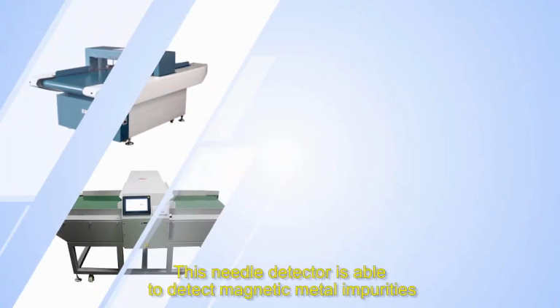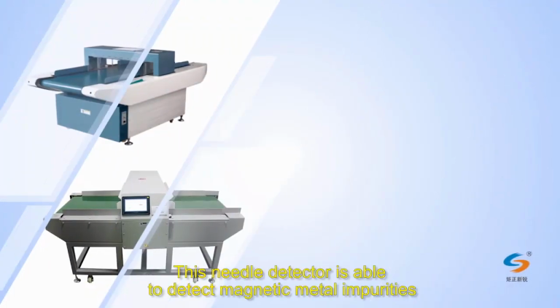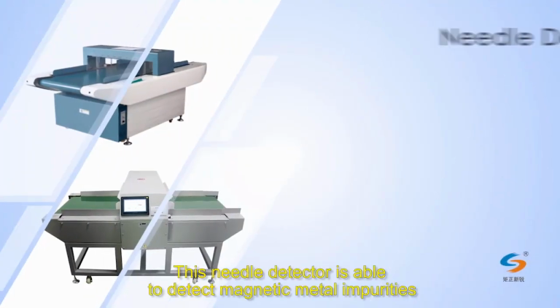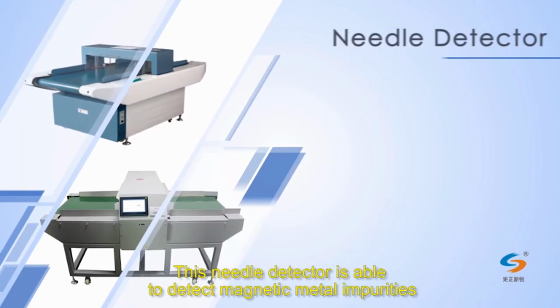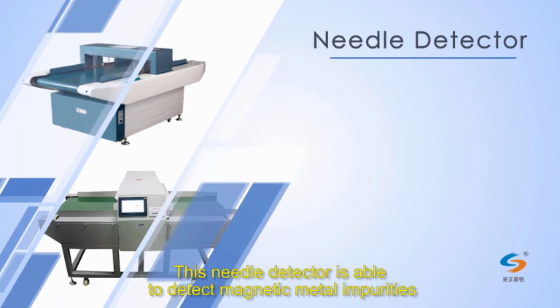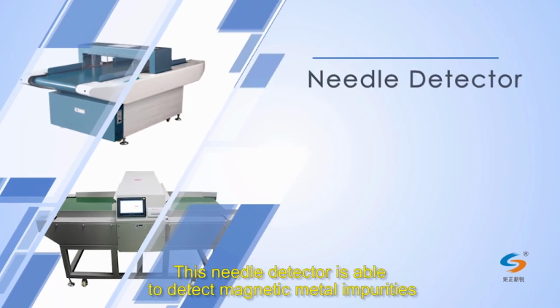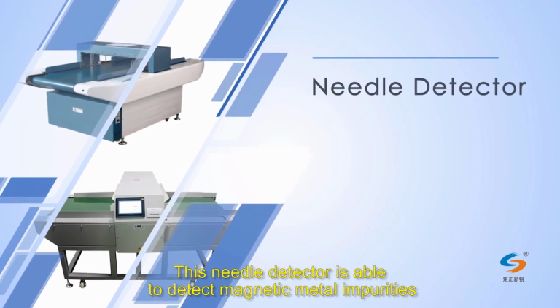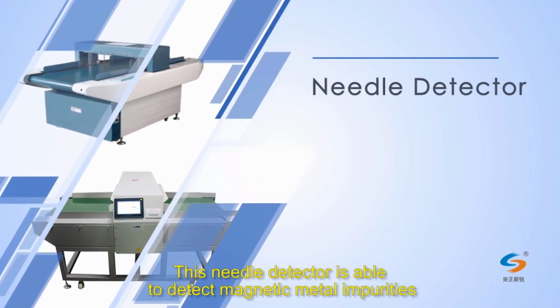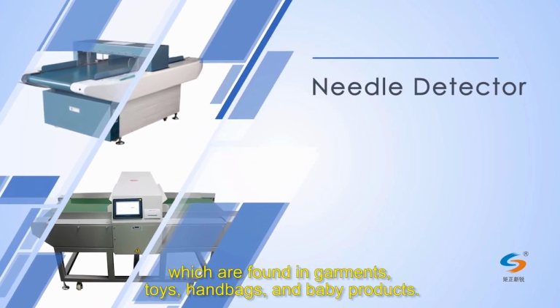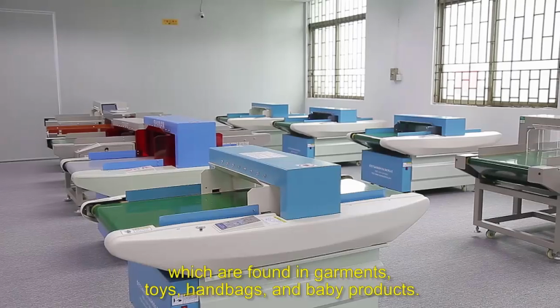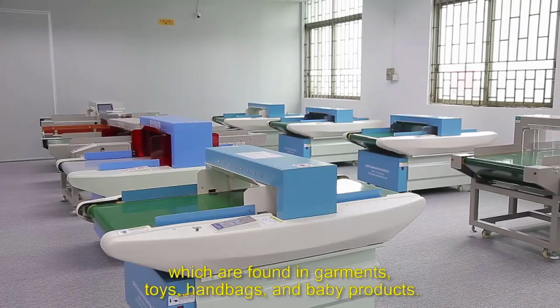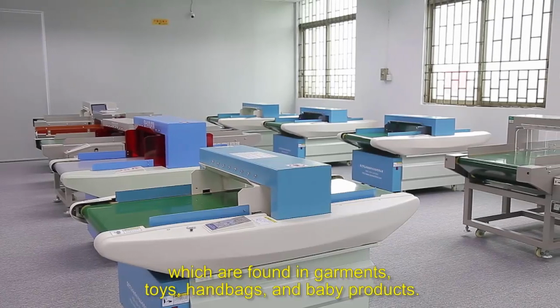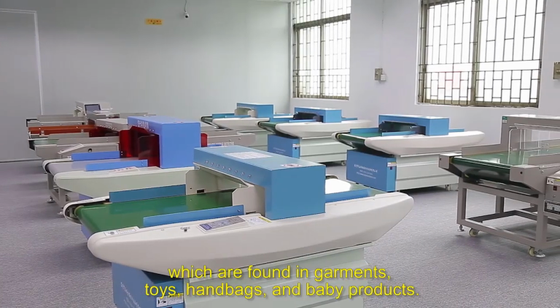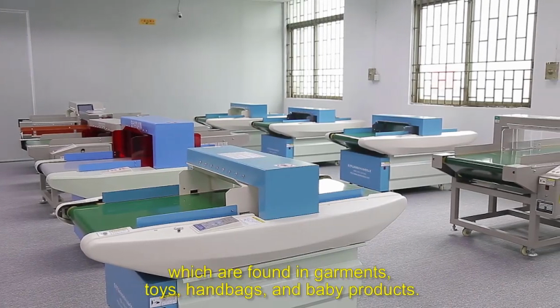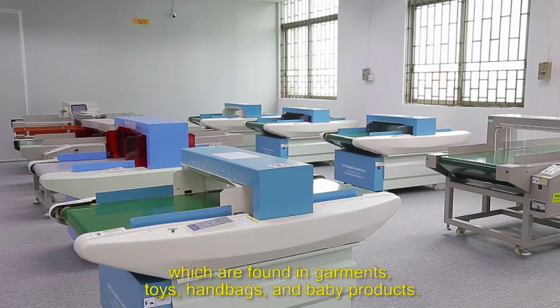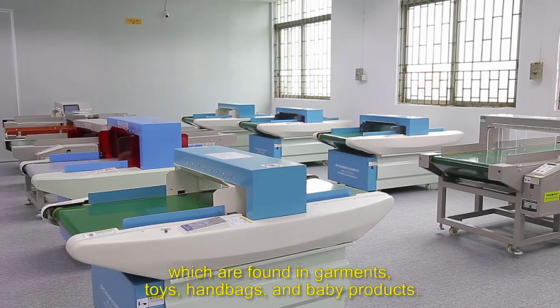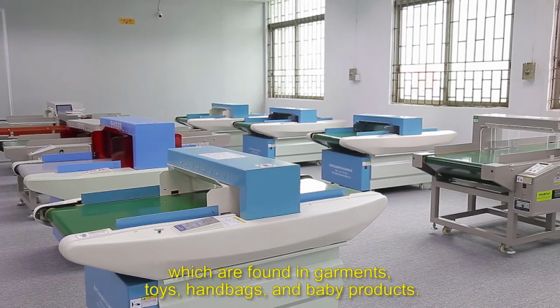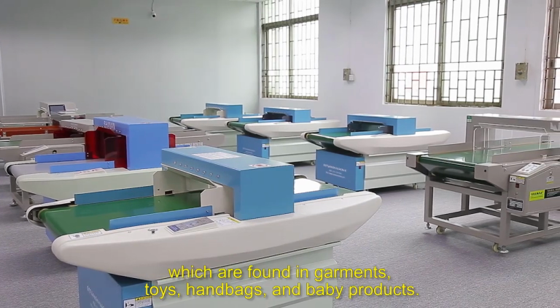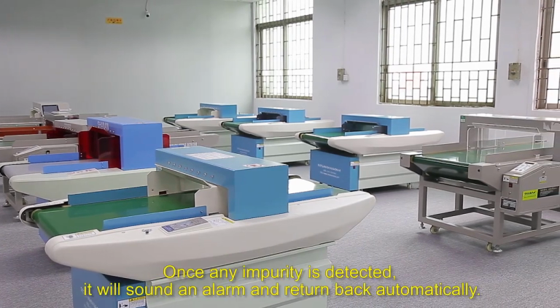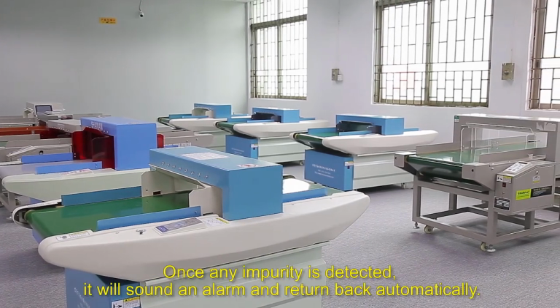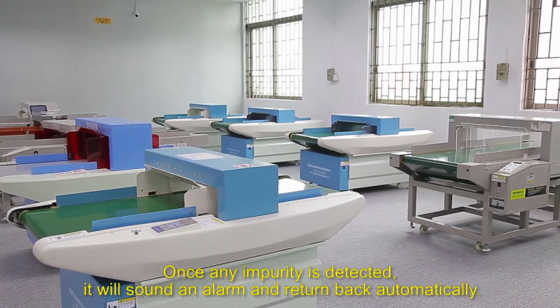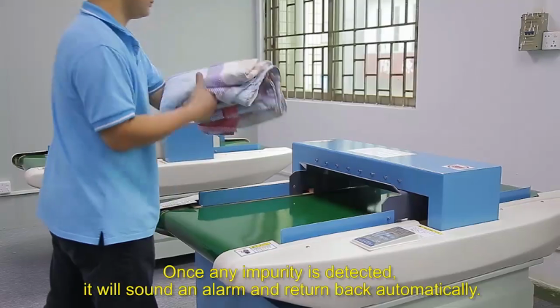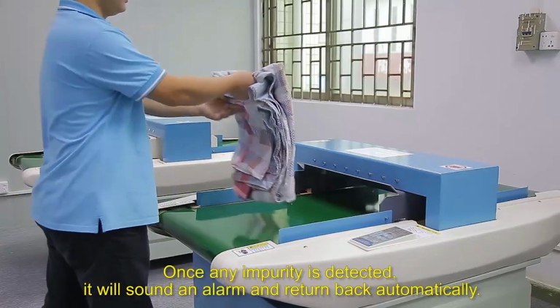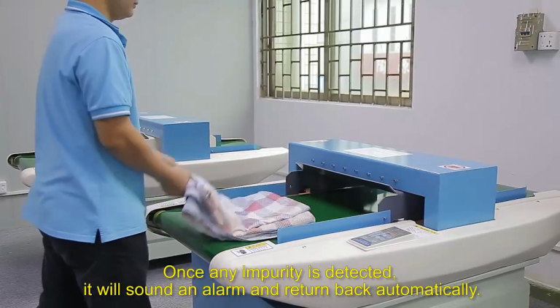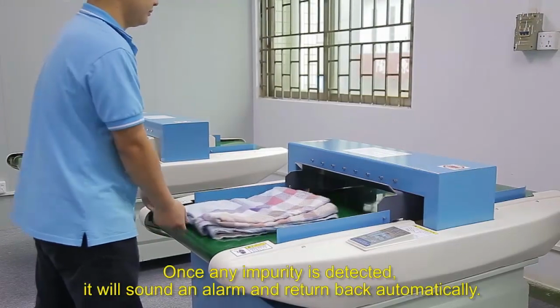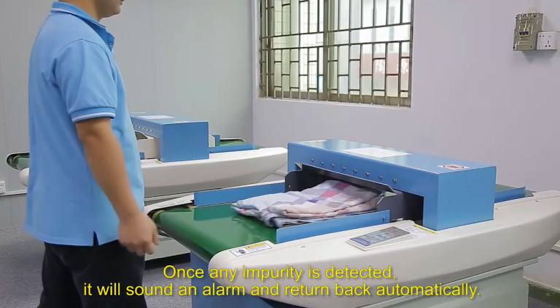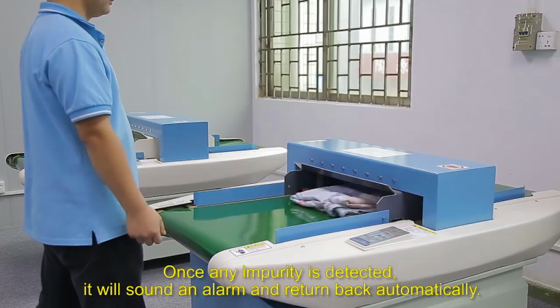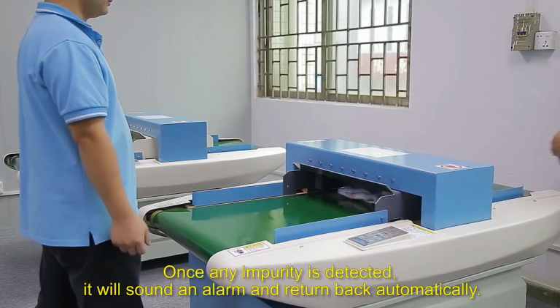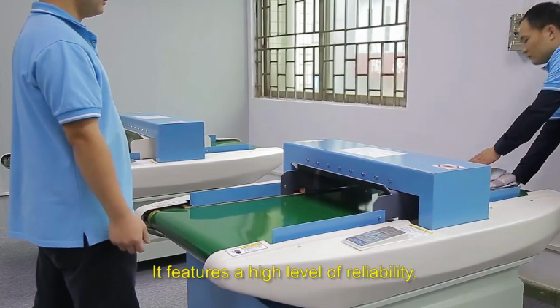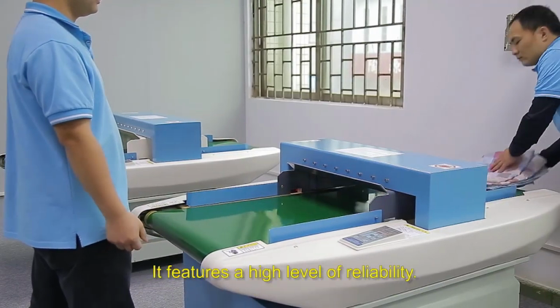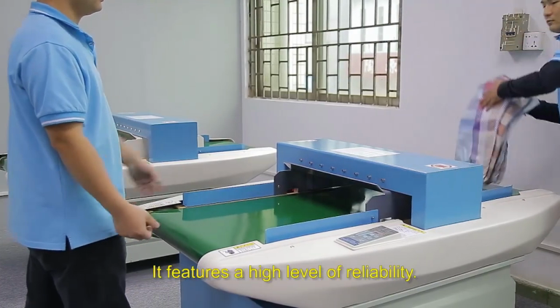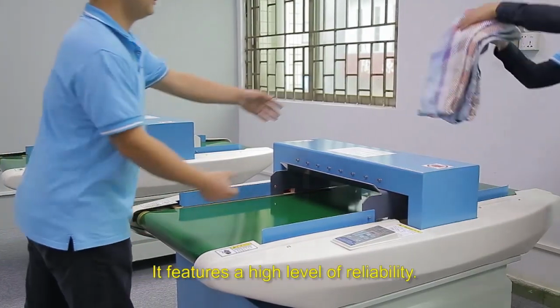This needle detector is able to detect magnetic metal impurities which are found in garments, toys, handbags and baby products. Once an impurity is detected, it will sound an alarm and return back automatically. It features a high level of reliability.